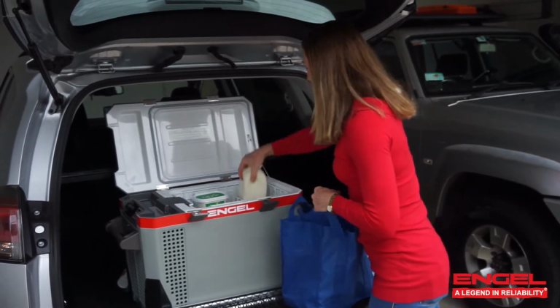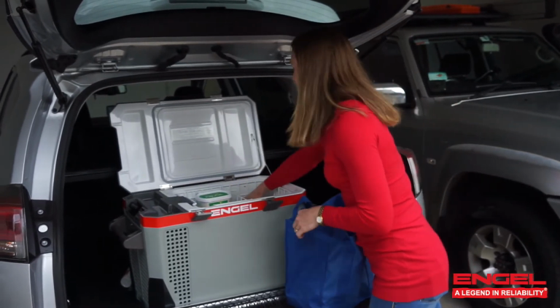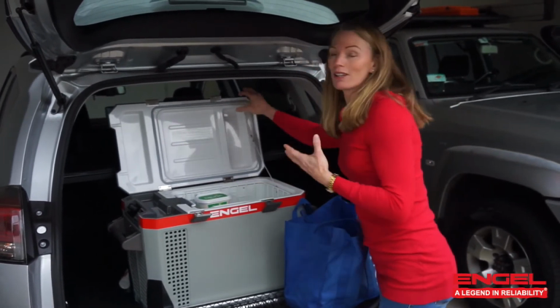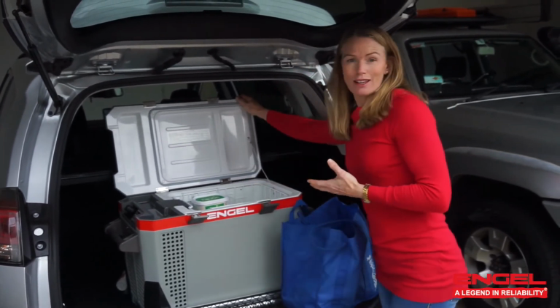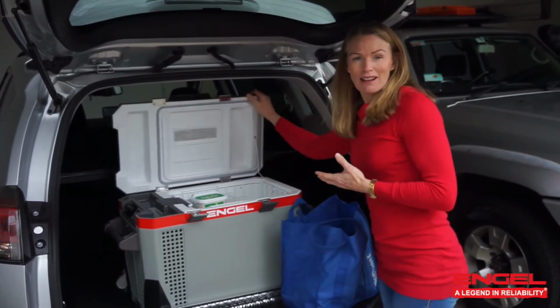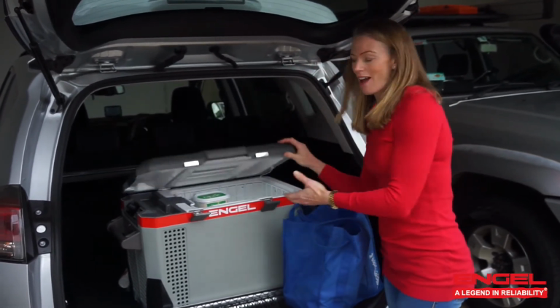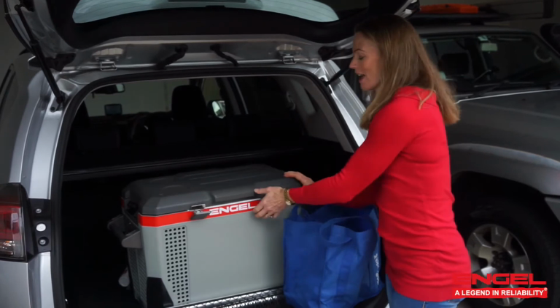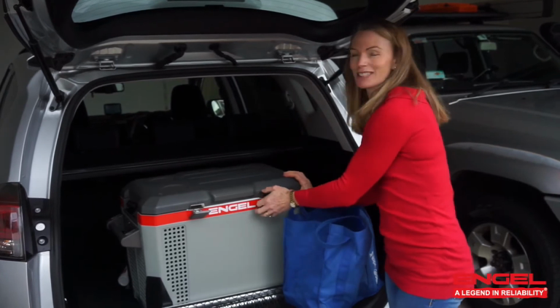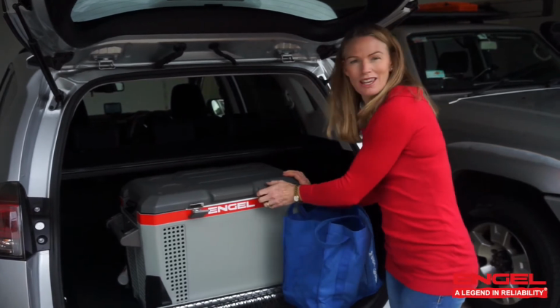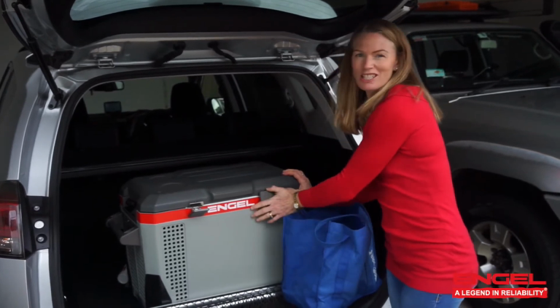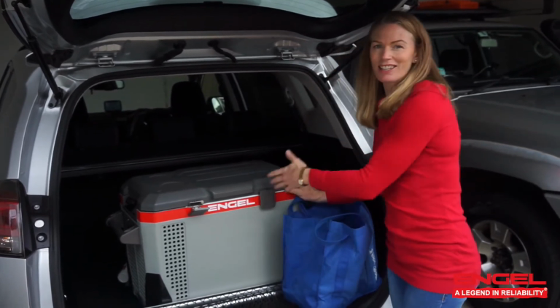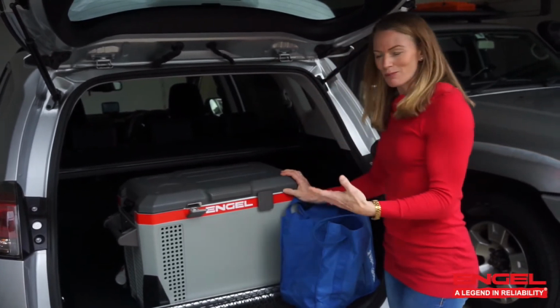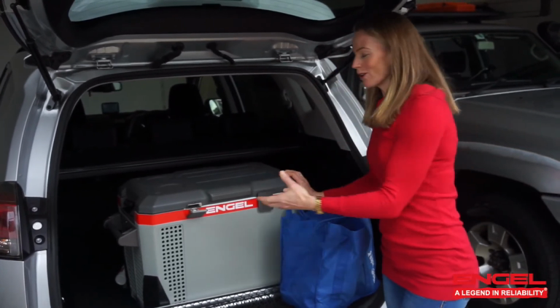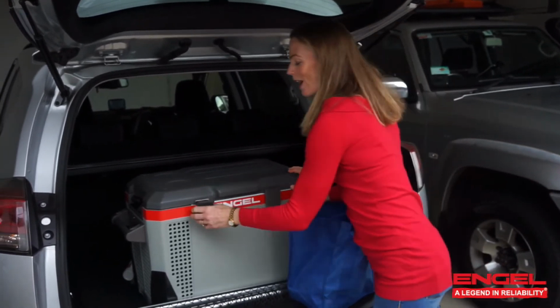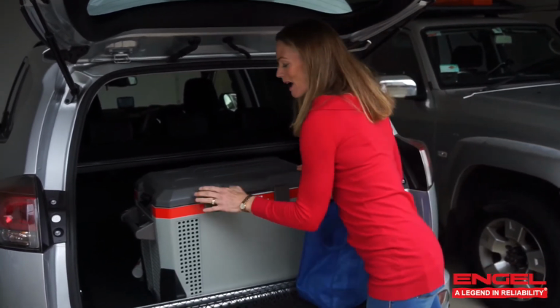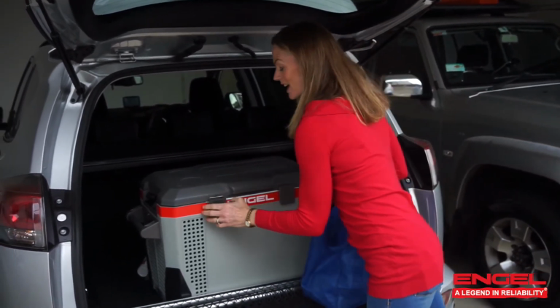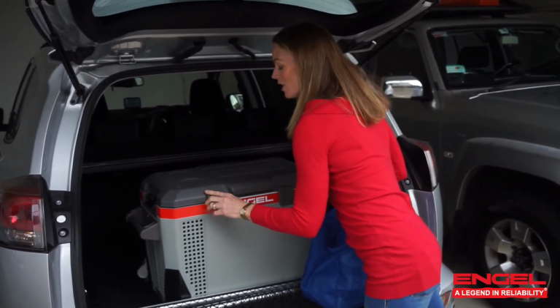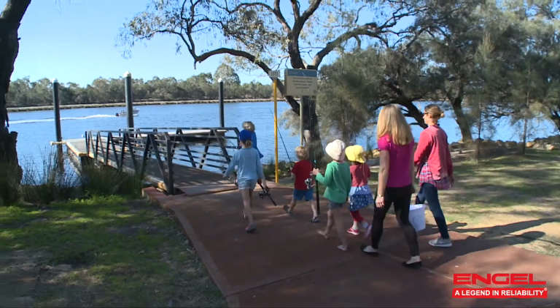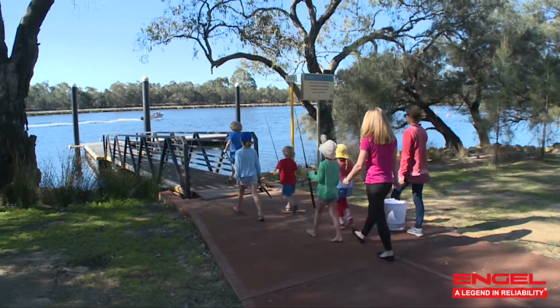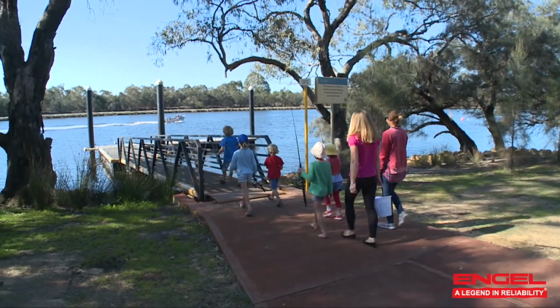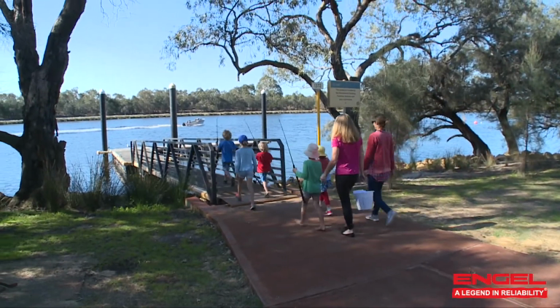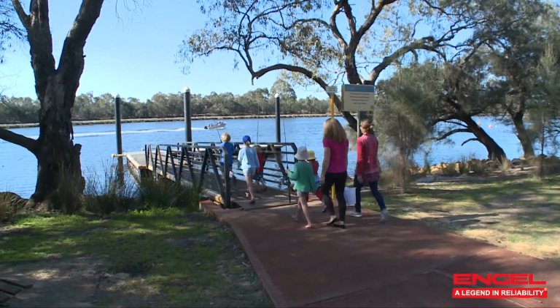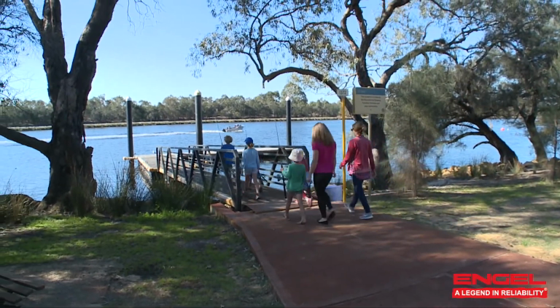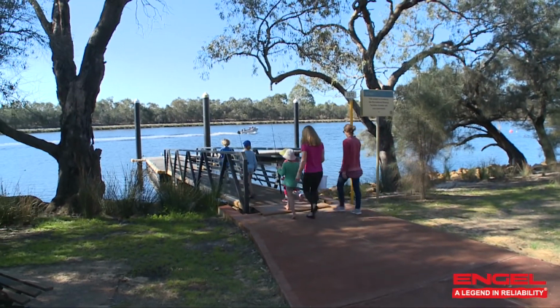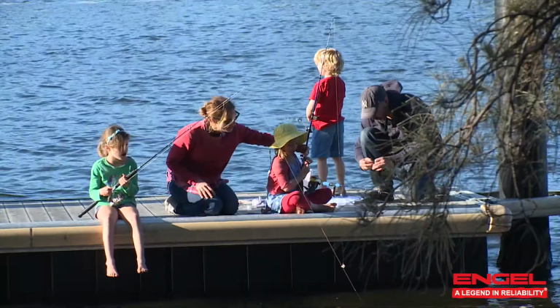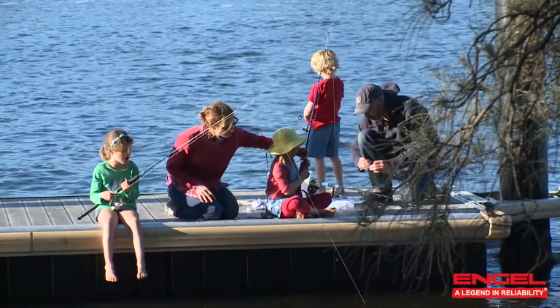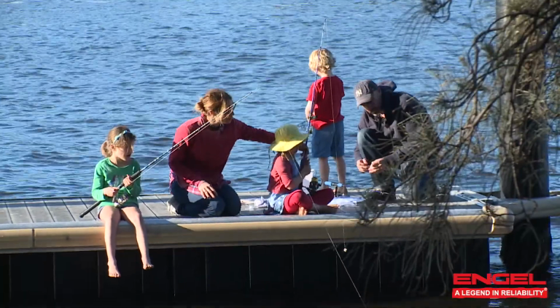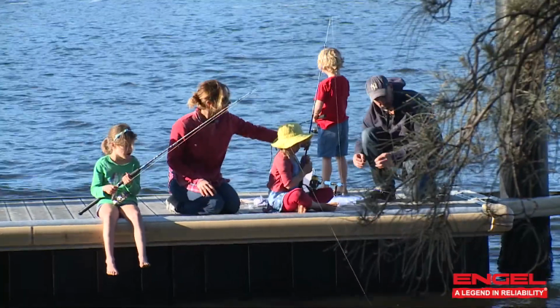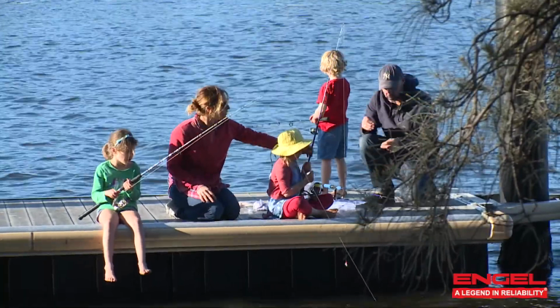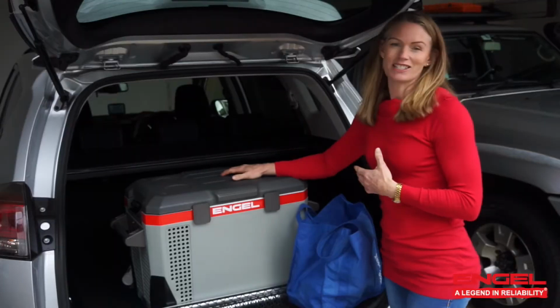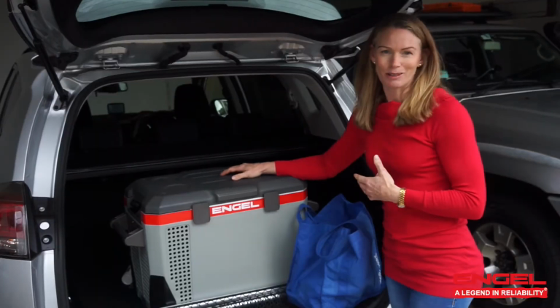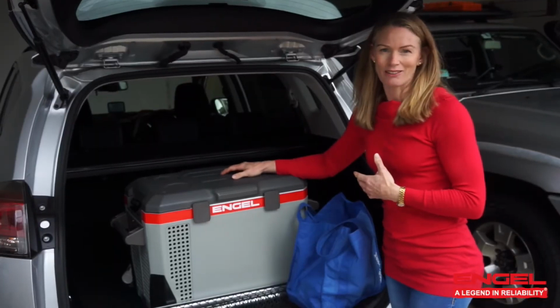Another good thing too, if you leave your Engel in the back of the car, is that say on a weekend when you're taking your kids to sport or if you're out and about for the day, you can pack your lunches in the Engel and it saves you a lot of money on actually buying takeaway and junk food — you can actually eat something healthy.